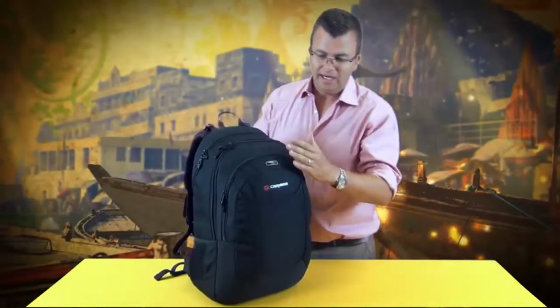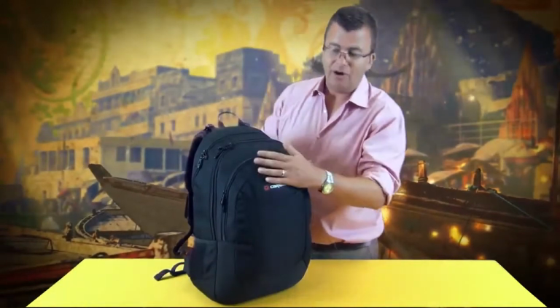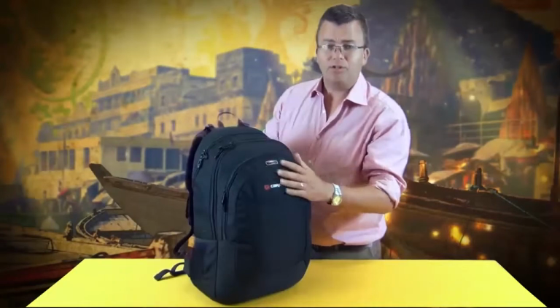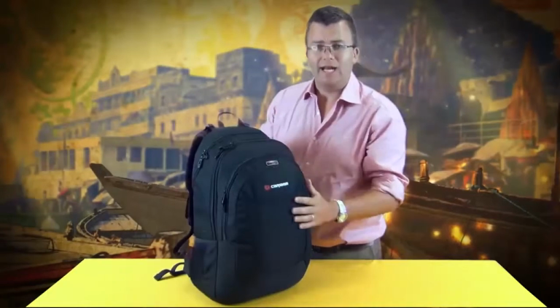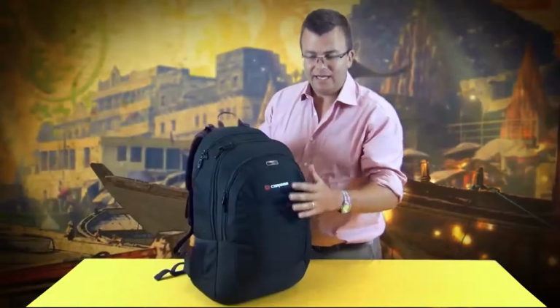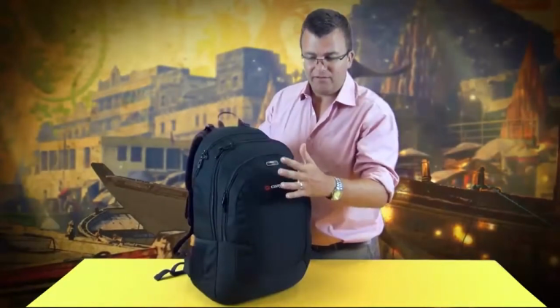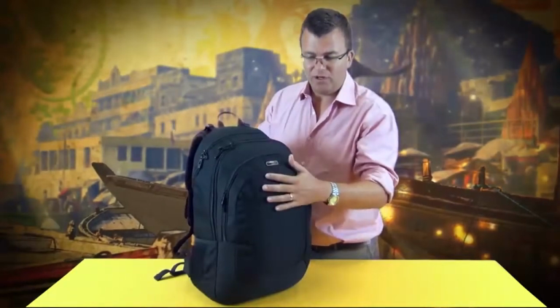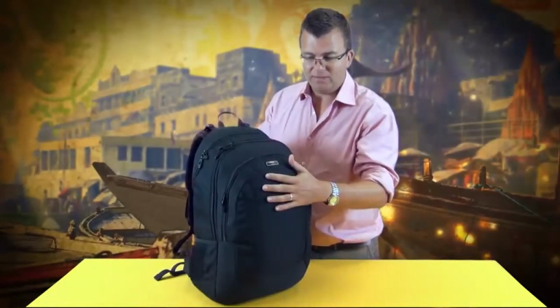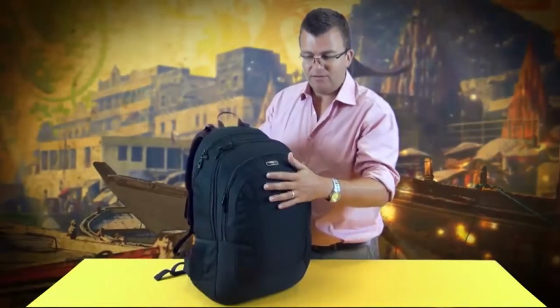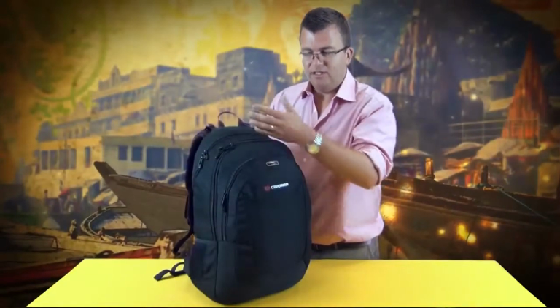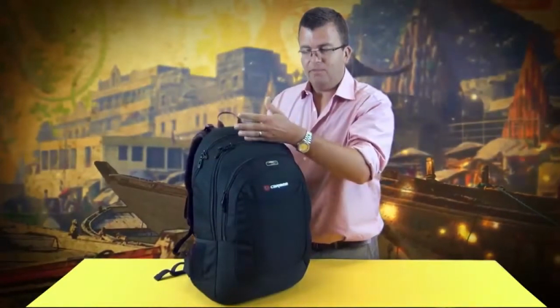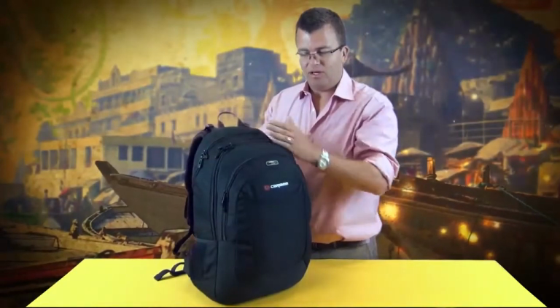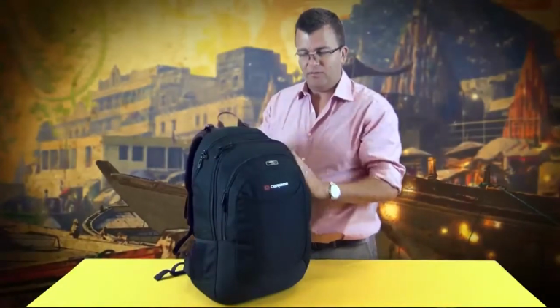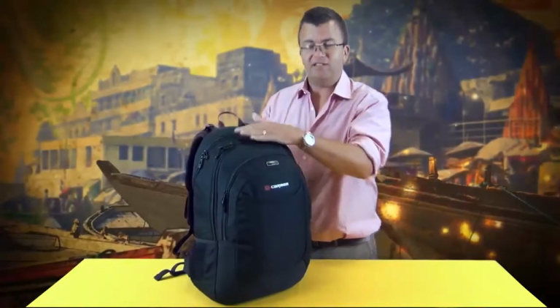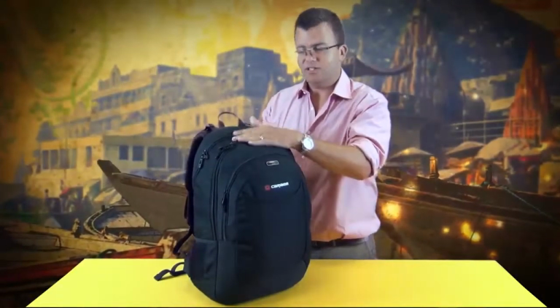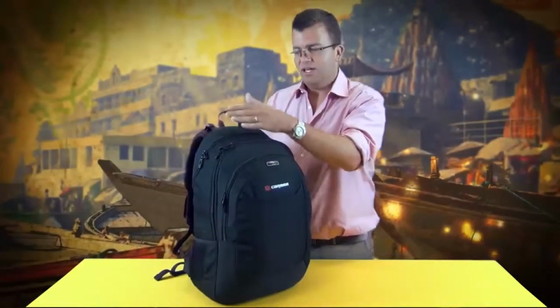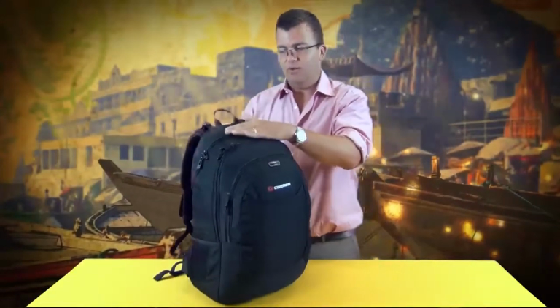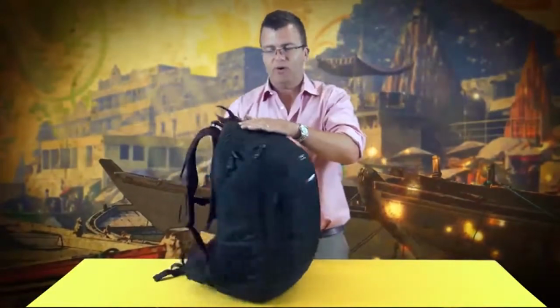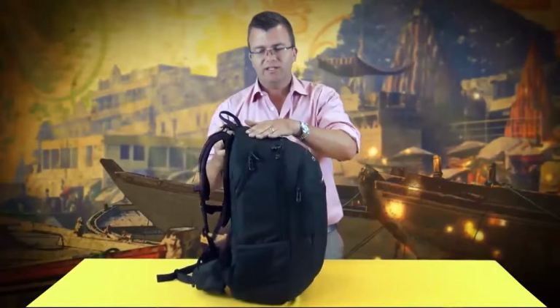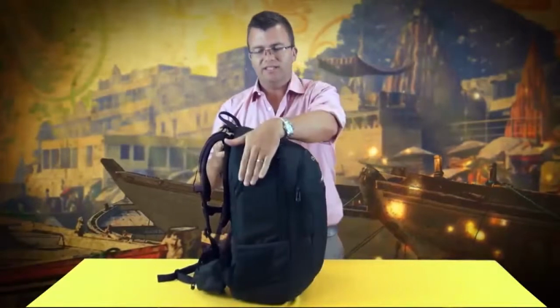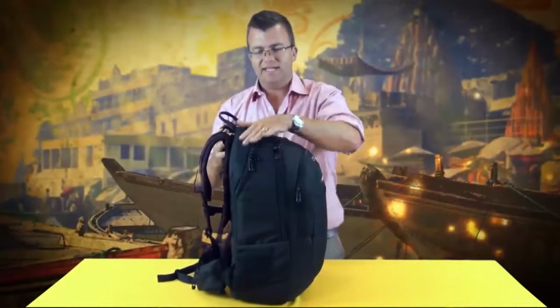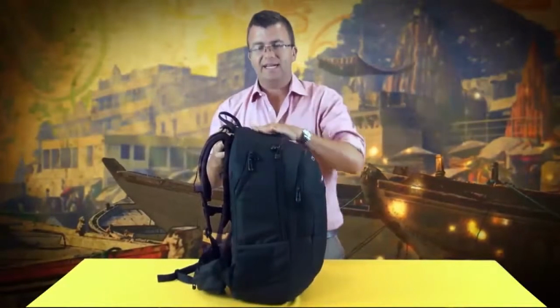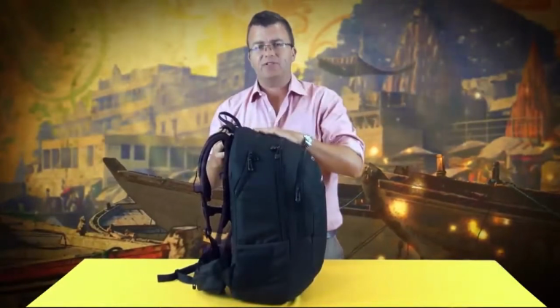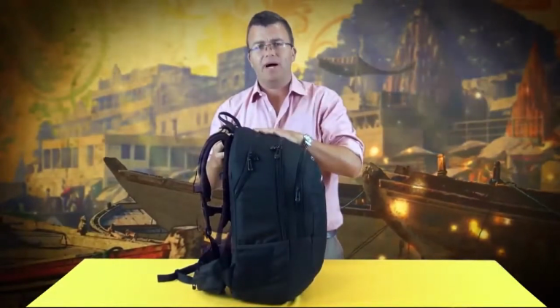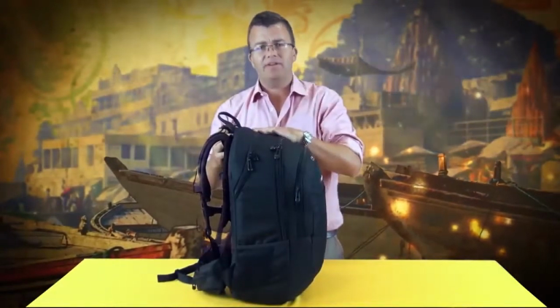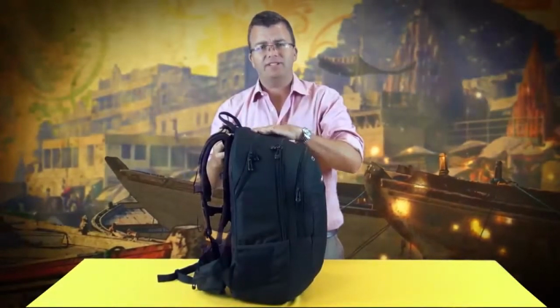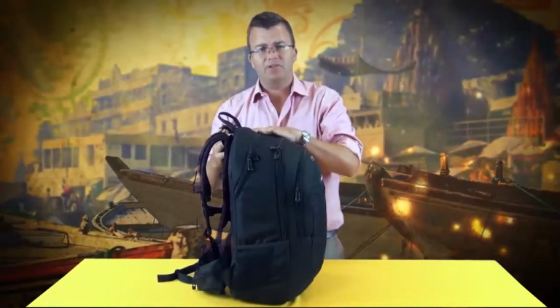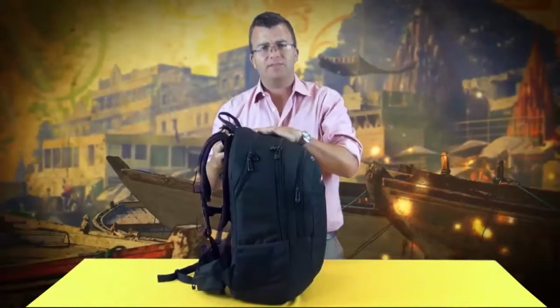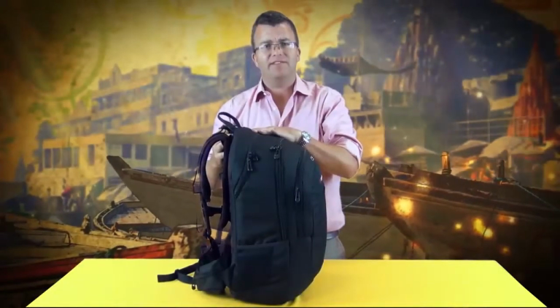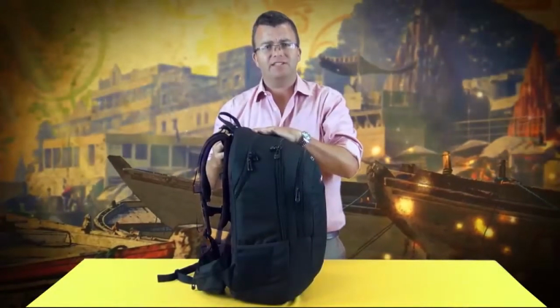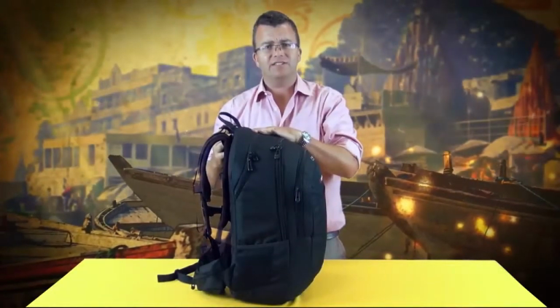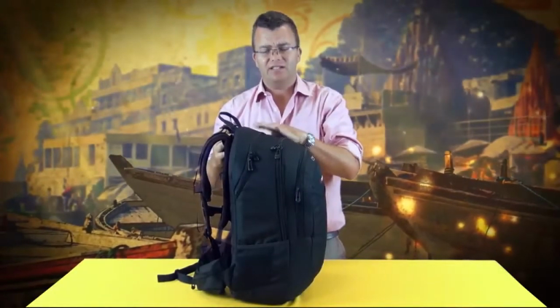In the front you have a full organiser panel, the mid pocket is for main storage, and the rear pocket is a dedicated laptop compartment that fits laptops up to 17 inches in size.